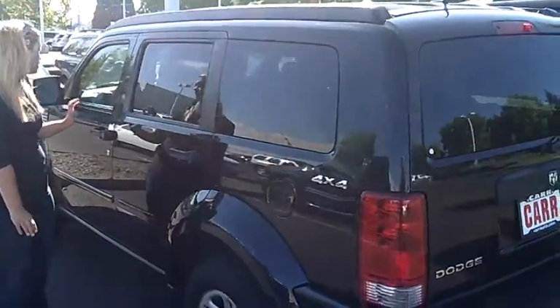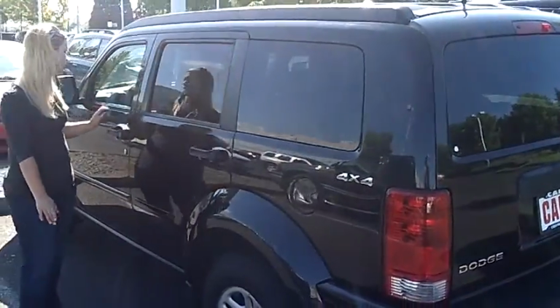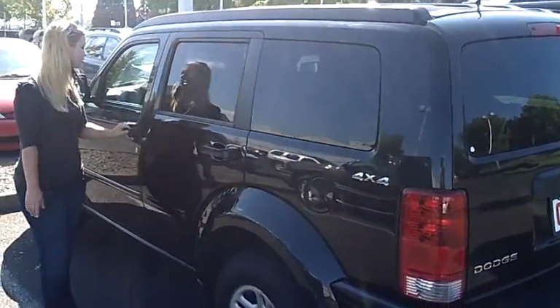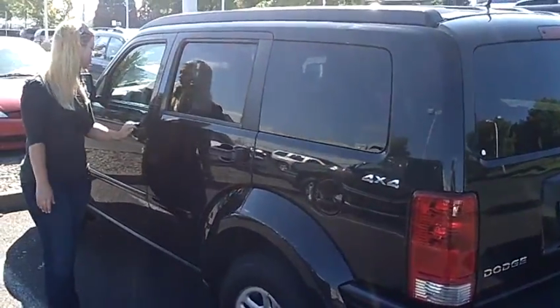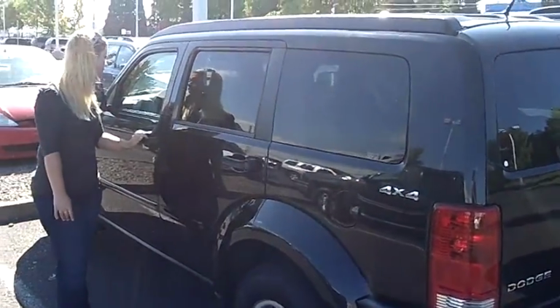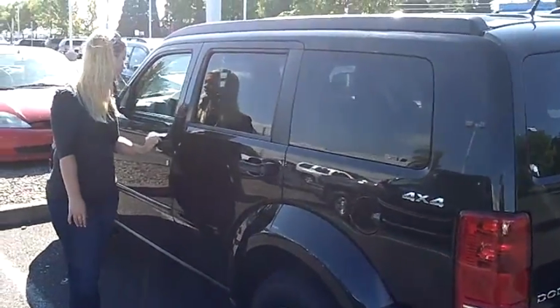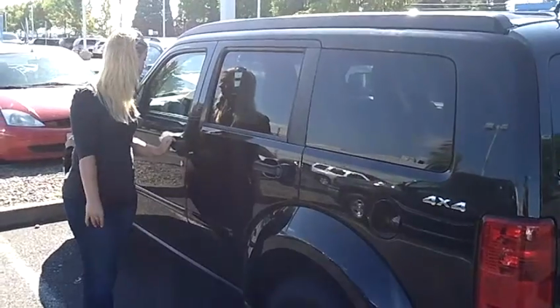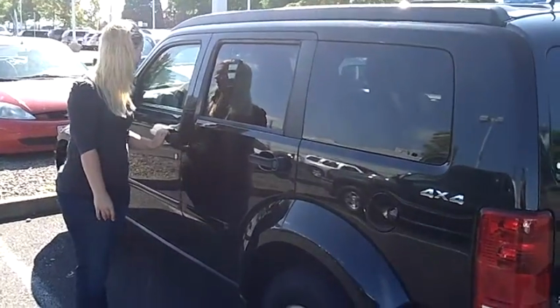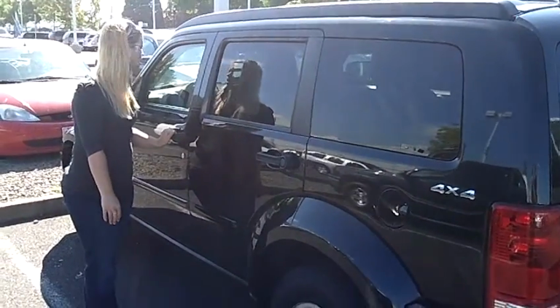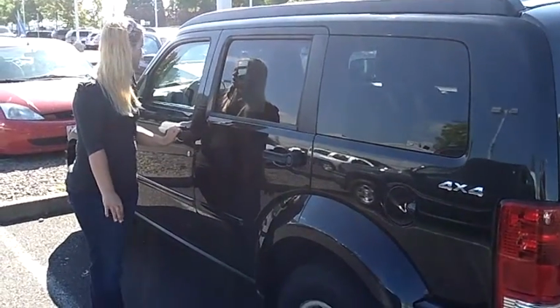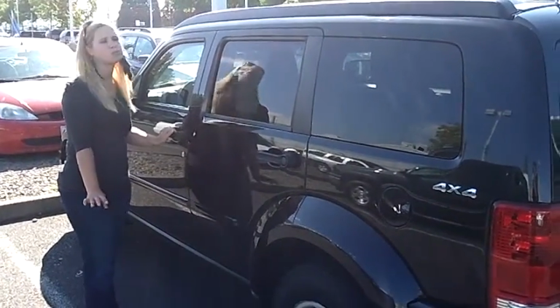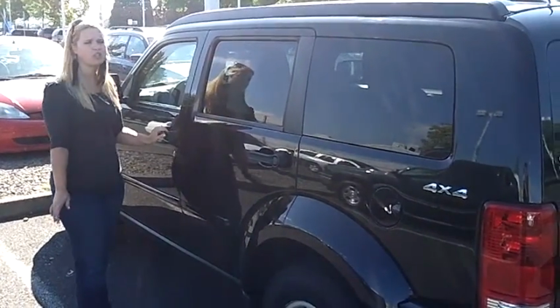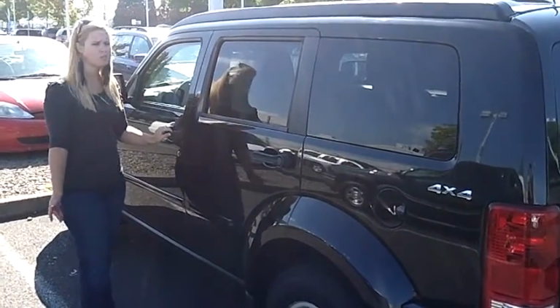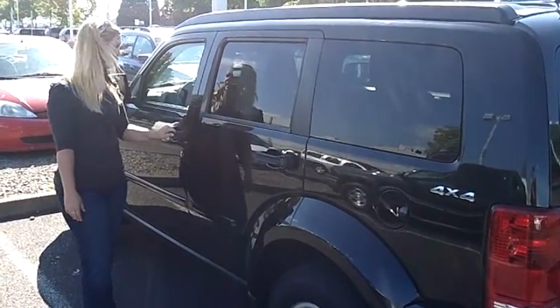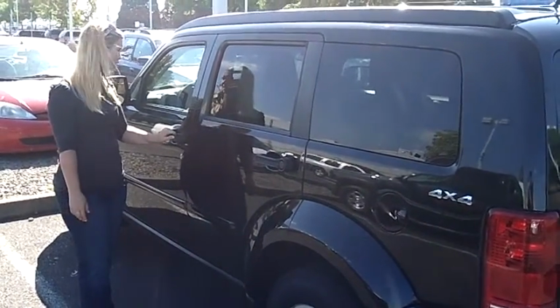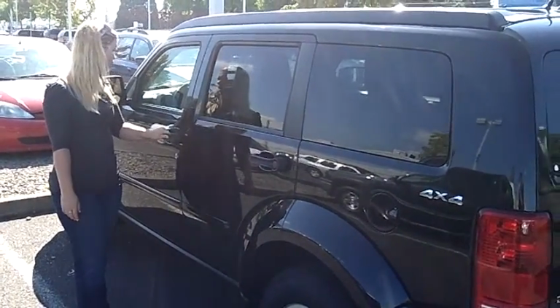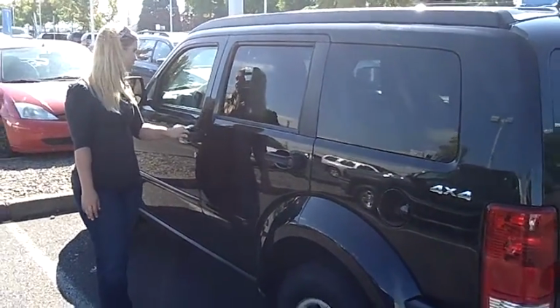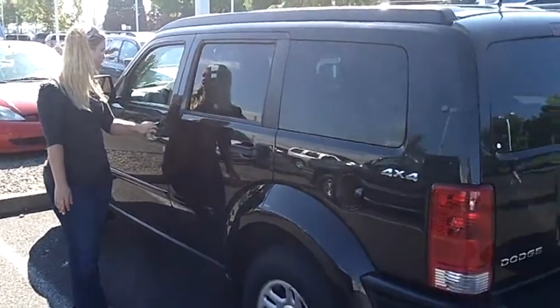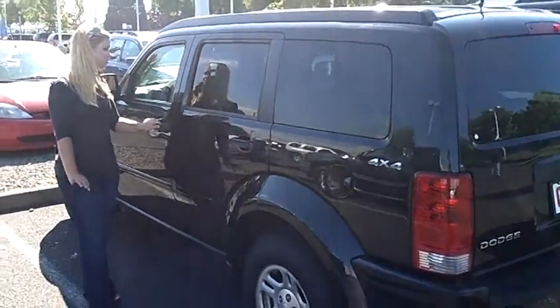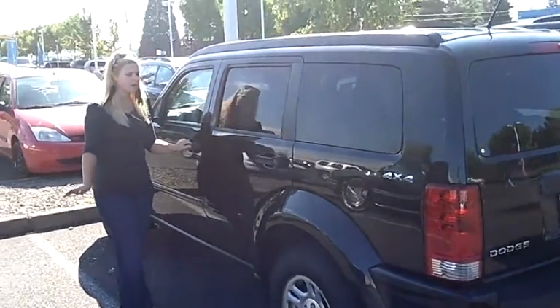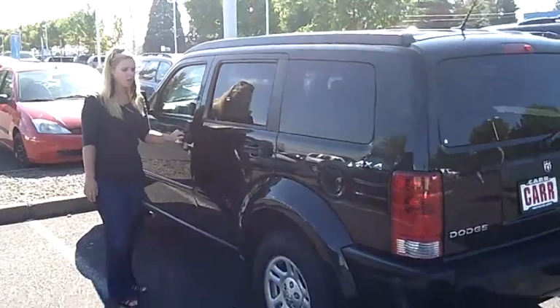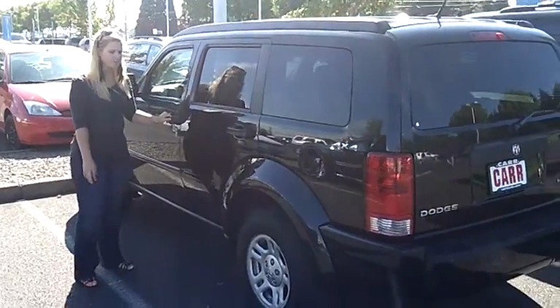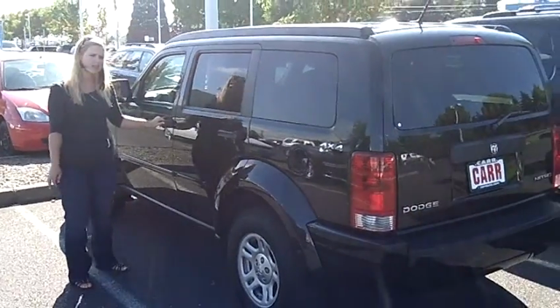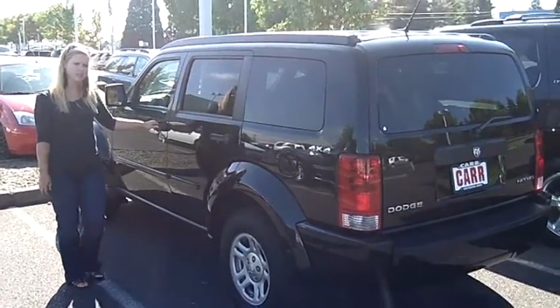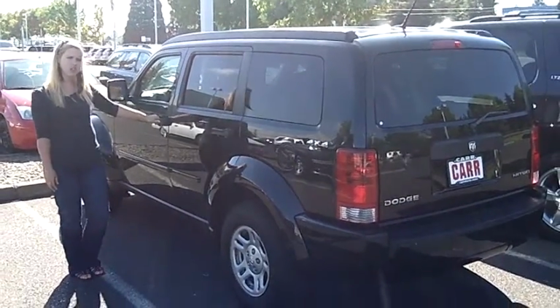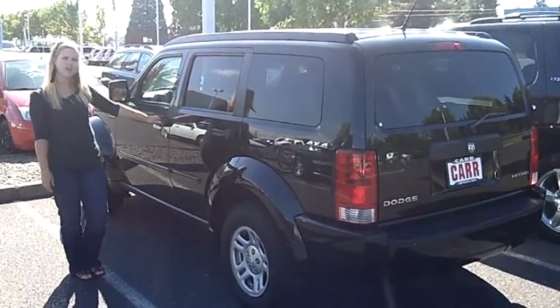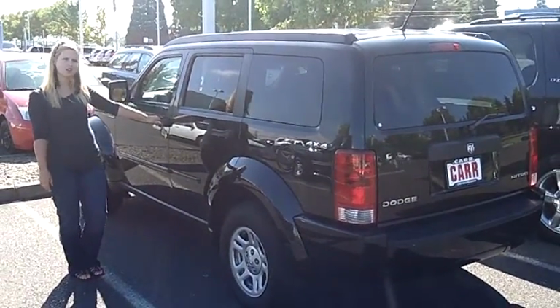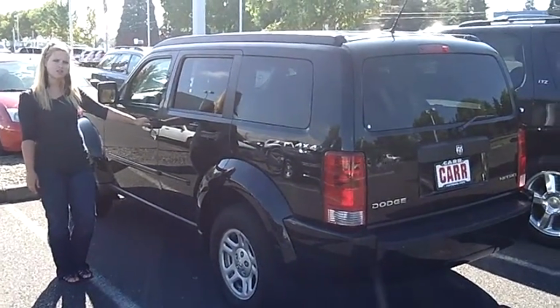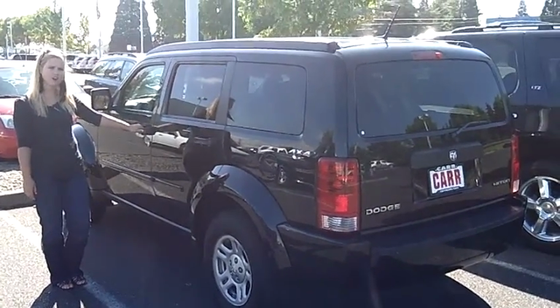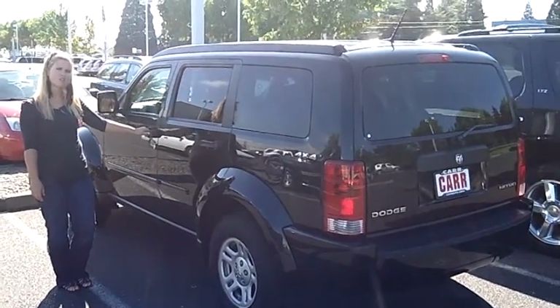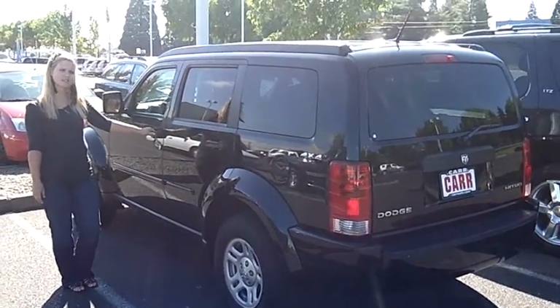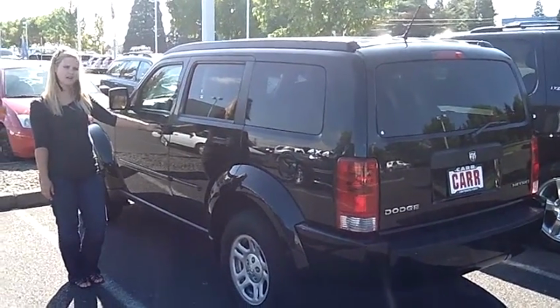It has automatic windows and door locks, a CD player, and also the sport shift, which is nice. This car is ready to go — come on down and take it for a test drive, or give us a call or send us an email.